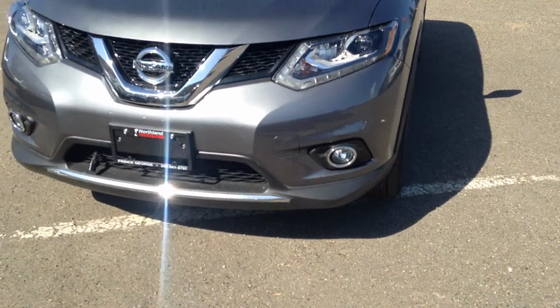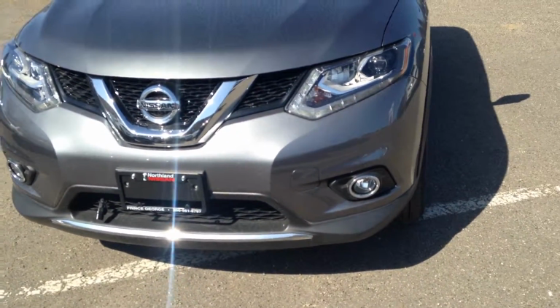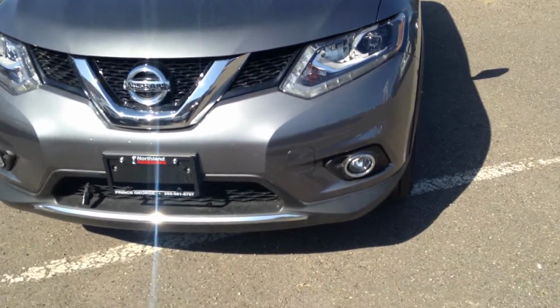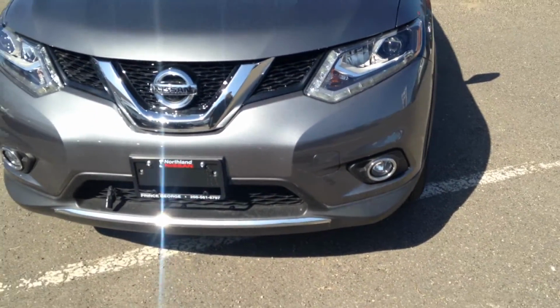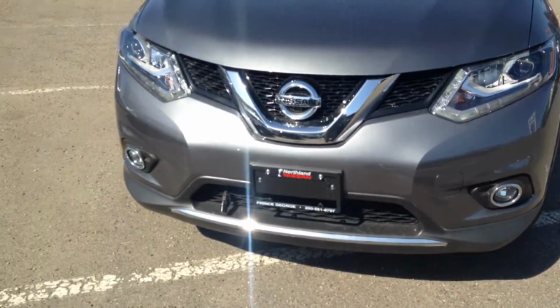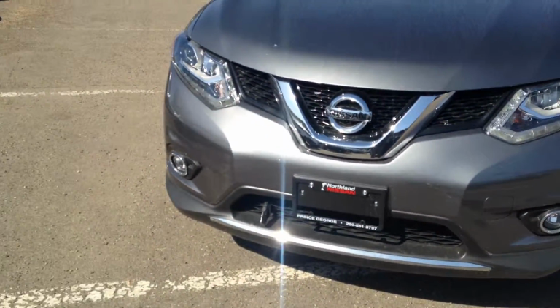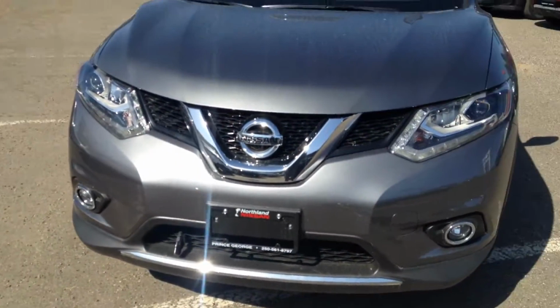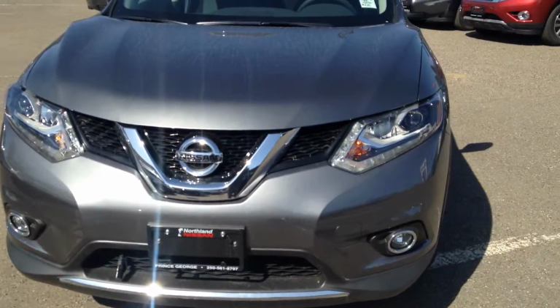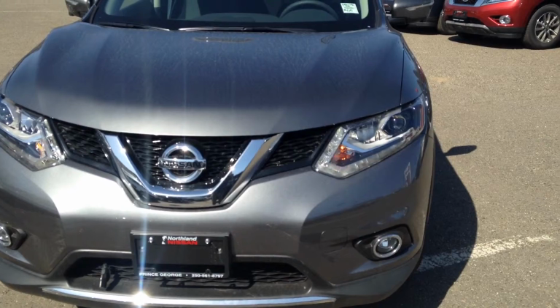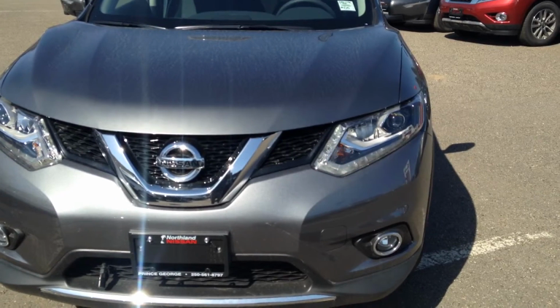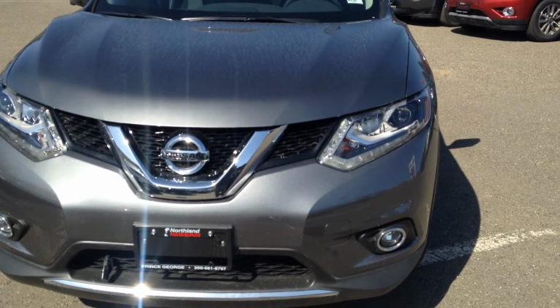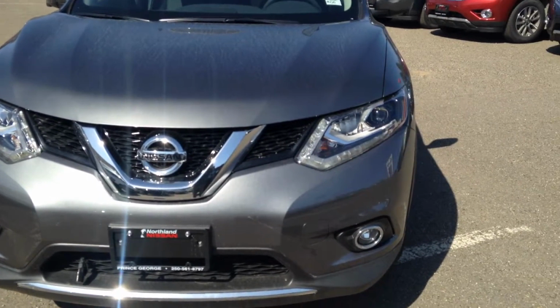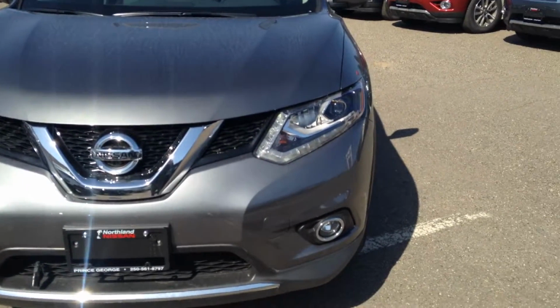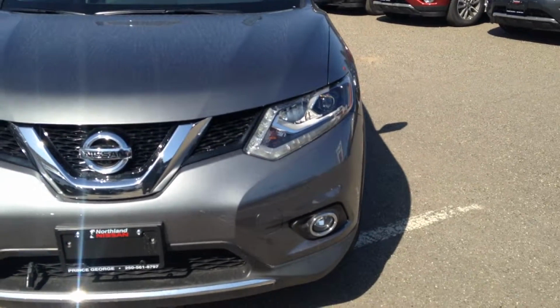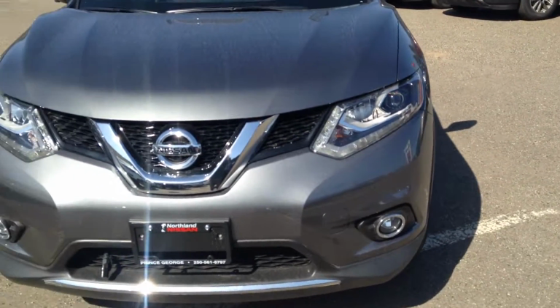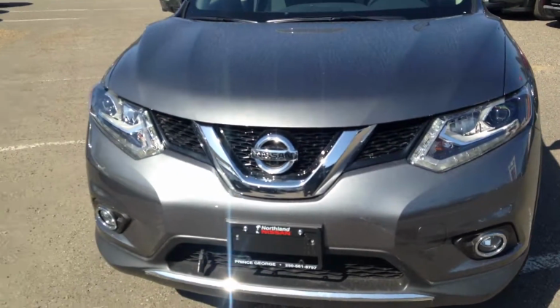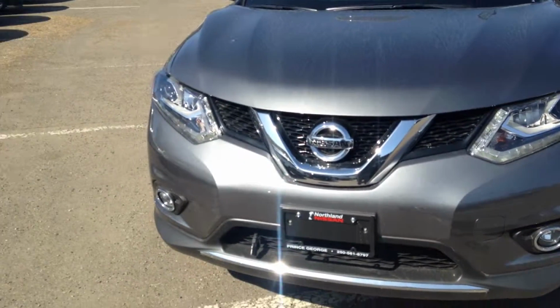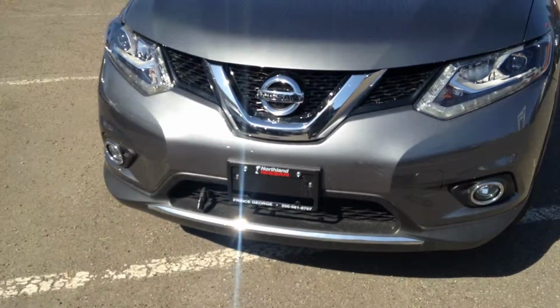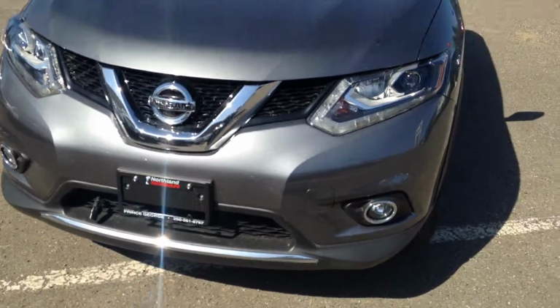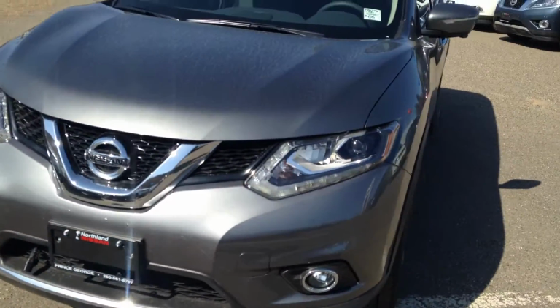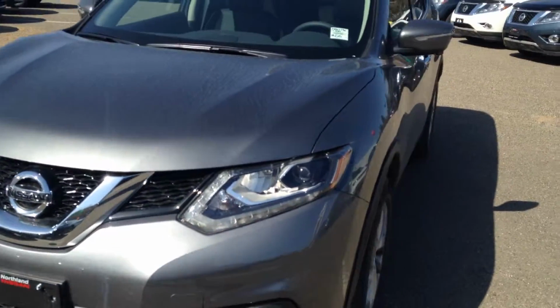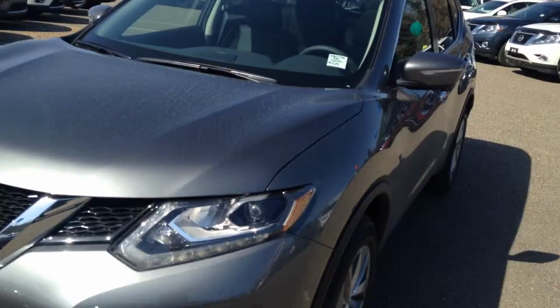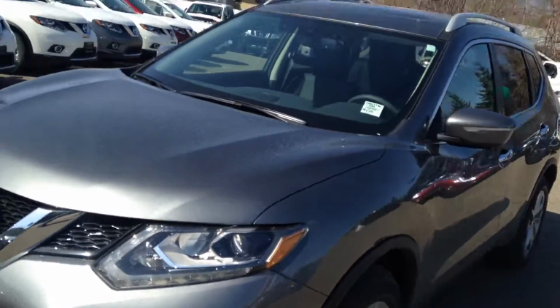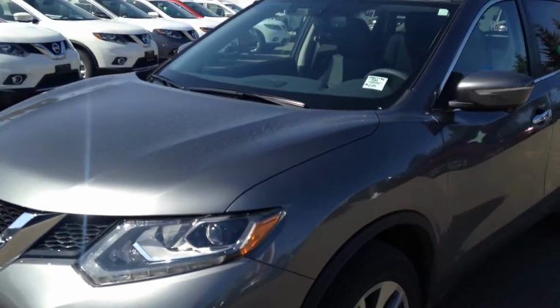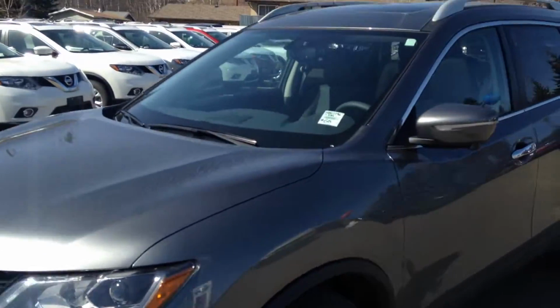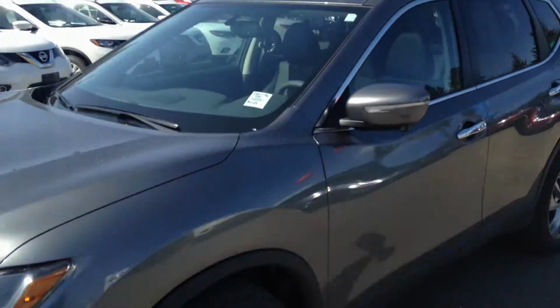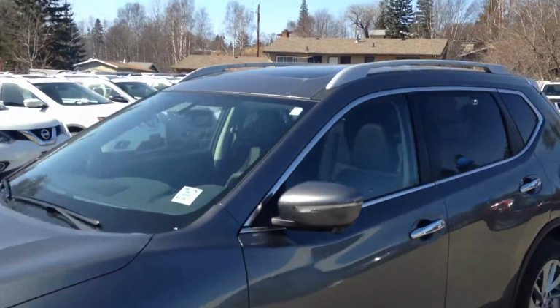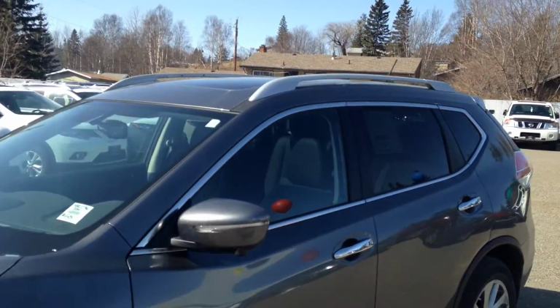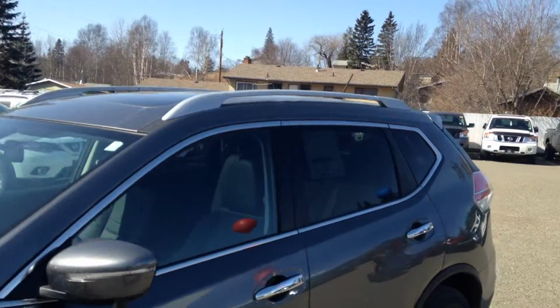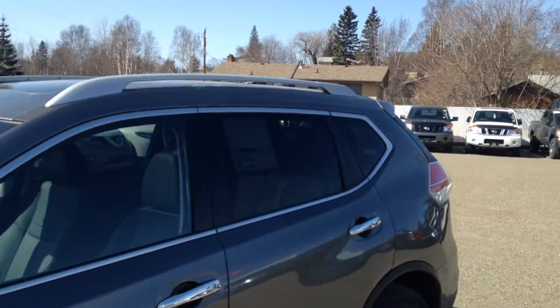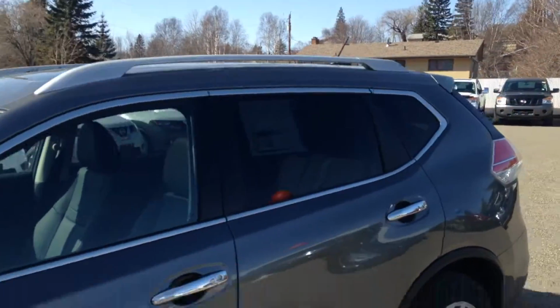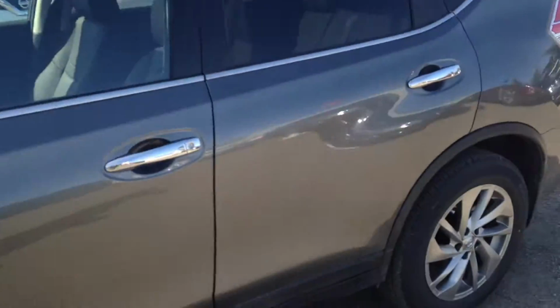You have the fog lights in the bottom here, as well as the LED accents around the headlights — very nice, luxurious look. As you can tell, it's got the roof racks on it.